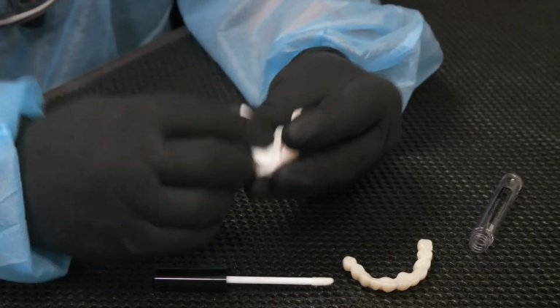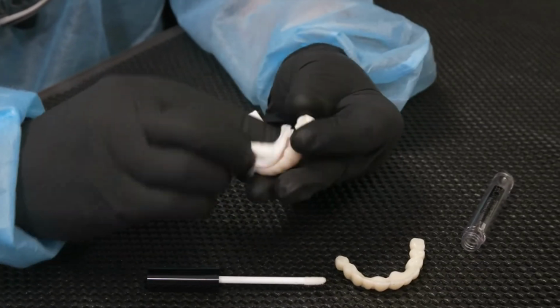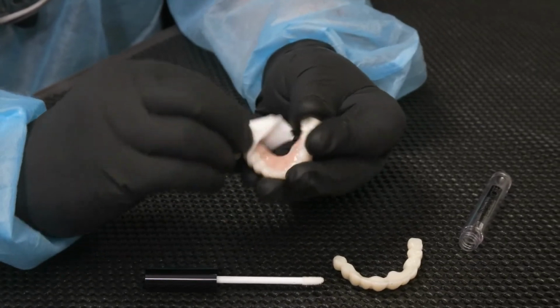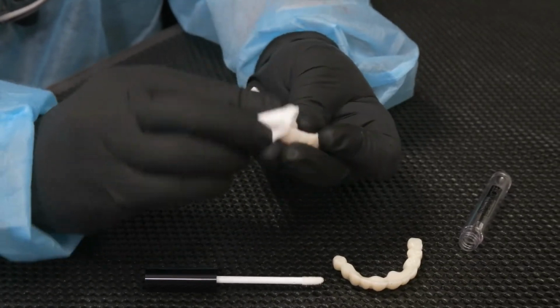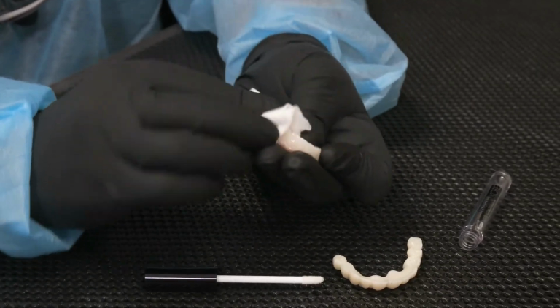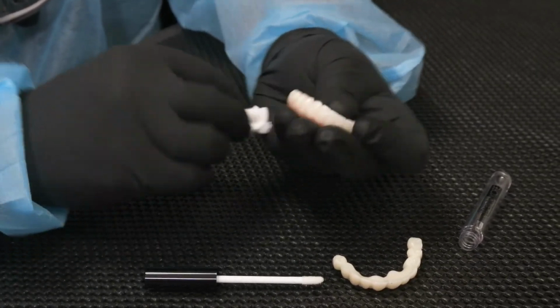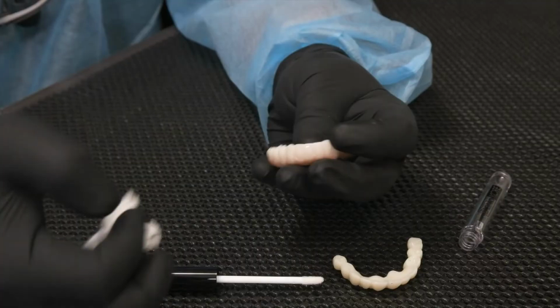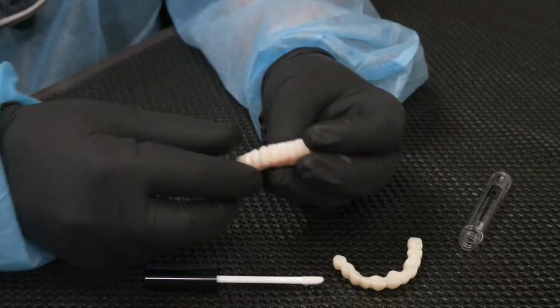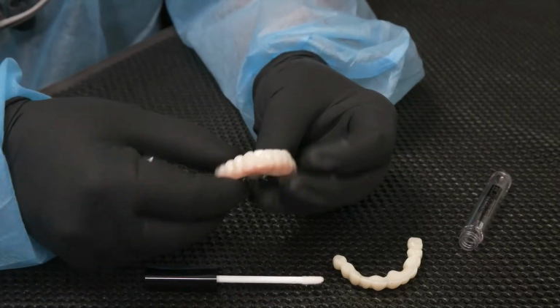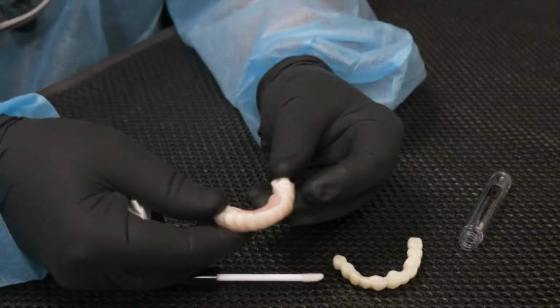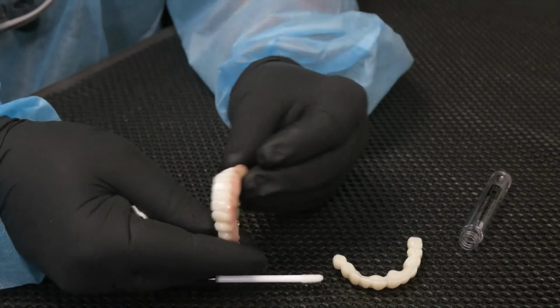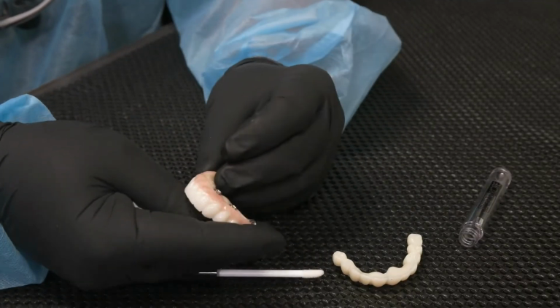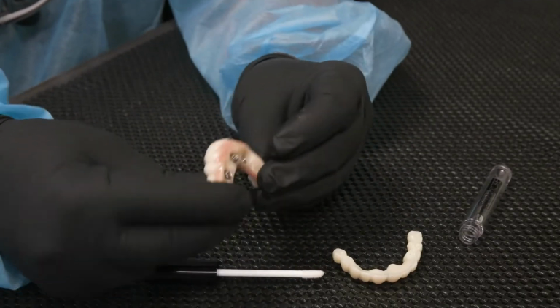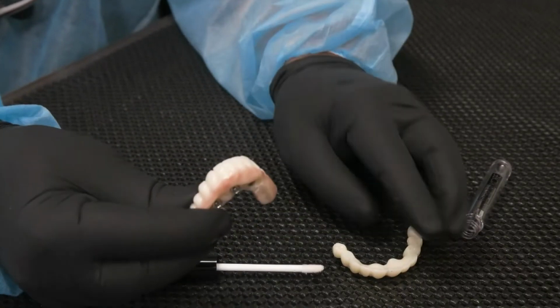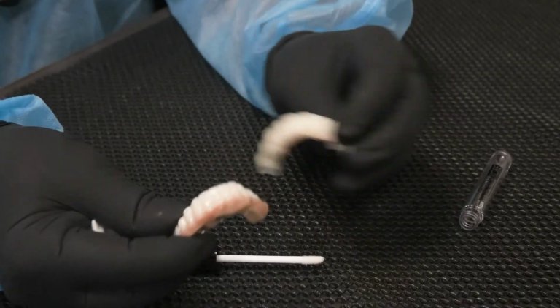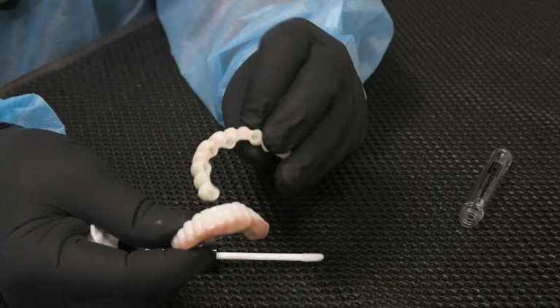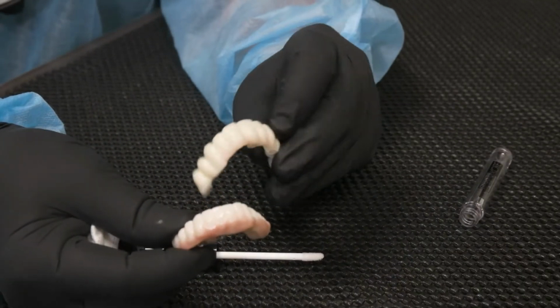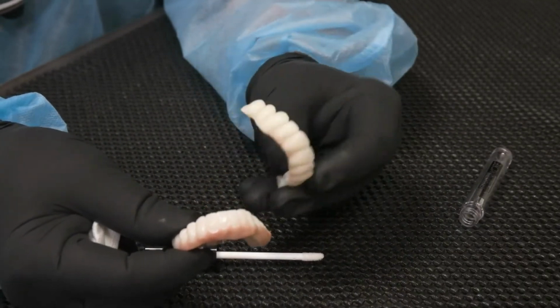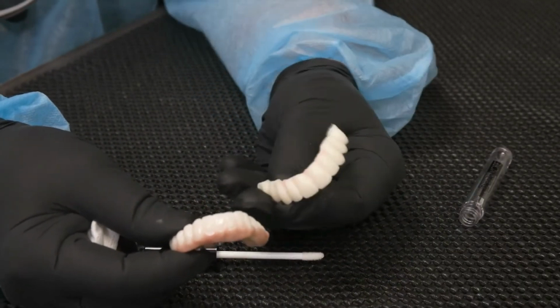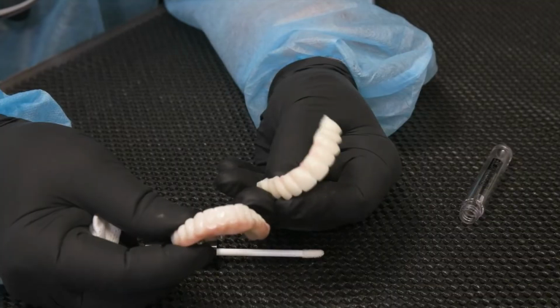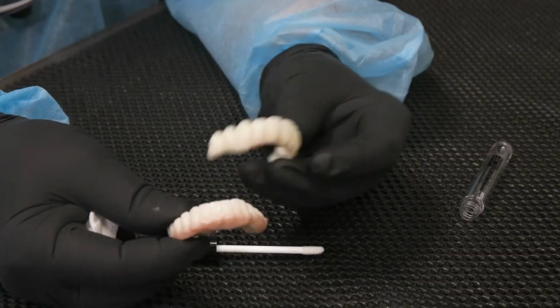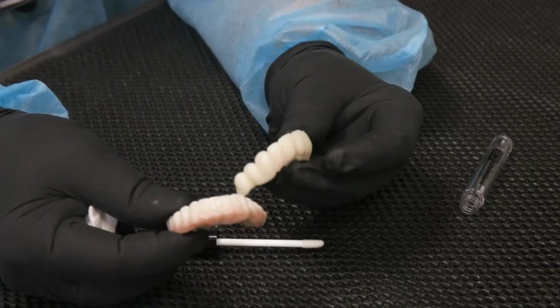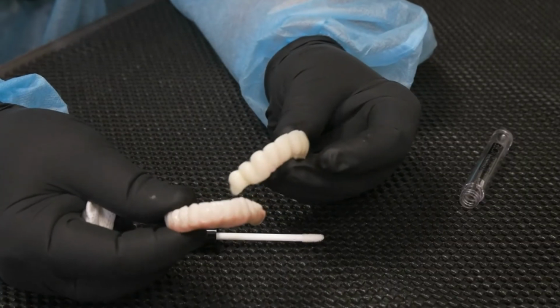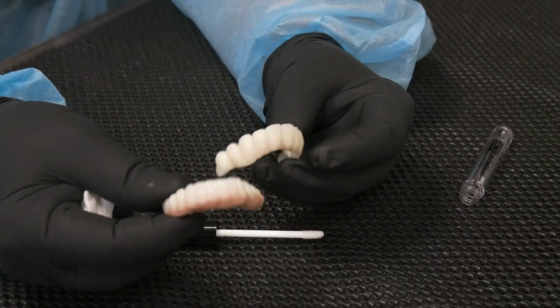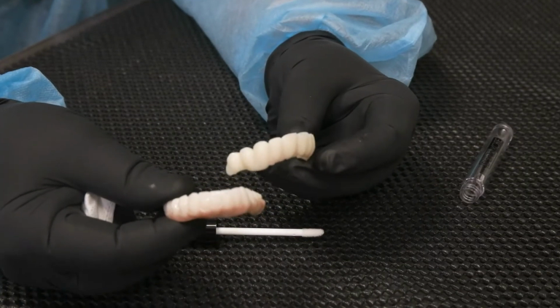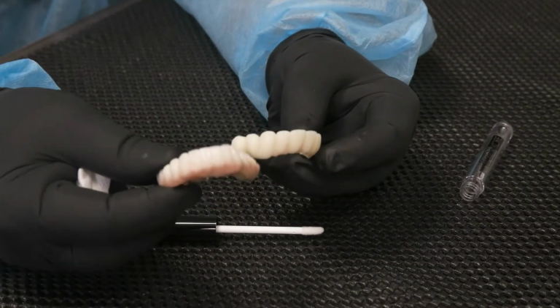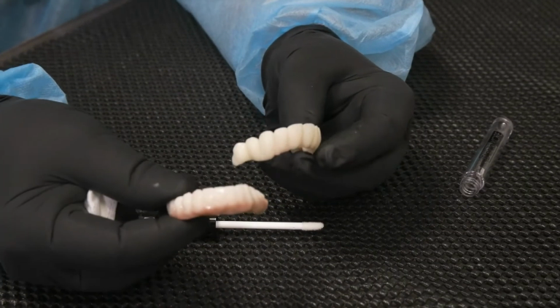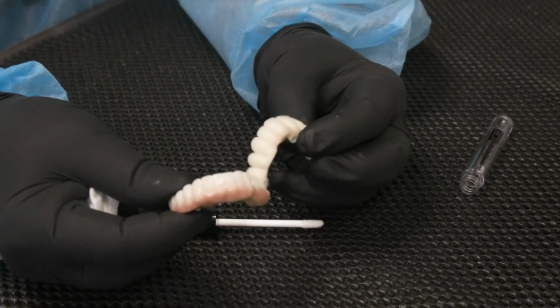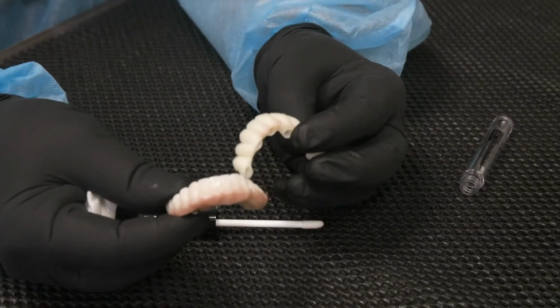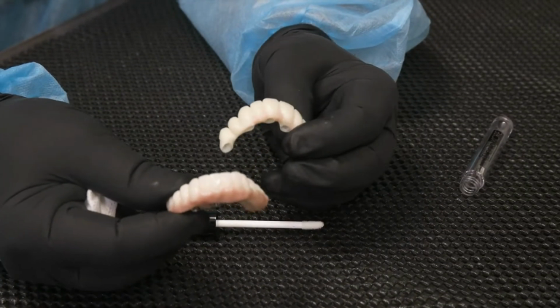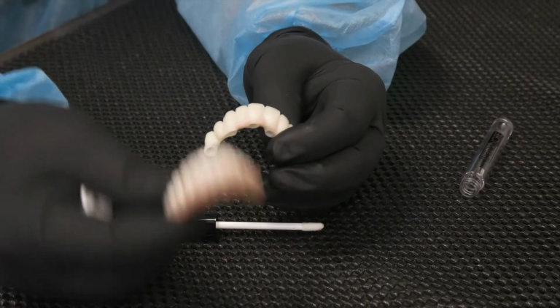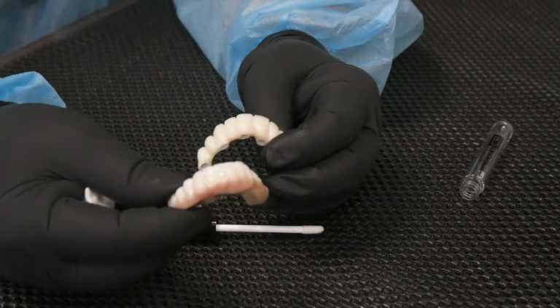Both these implant bridges are now fully protected, ready to go in the mouth and protect against calculus and bacteria overloading these areas.